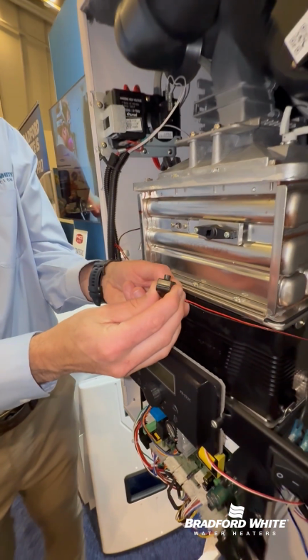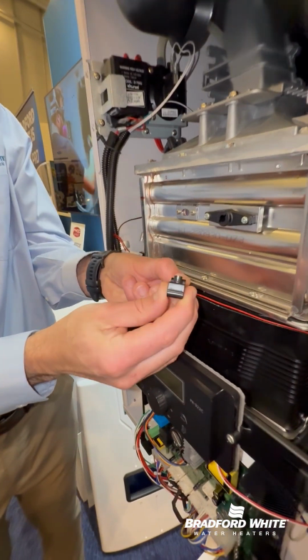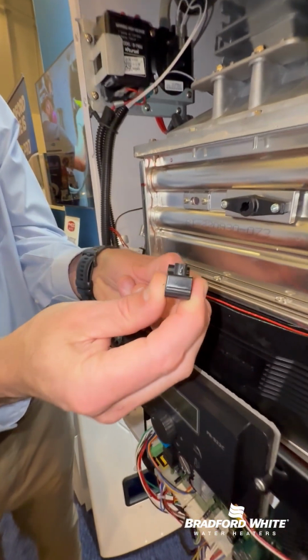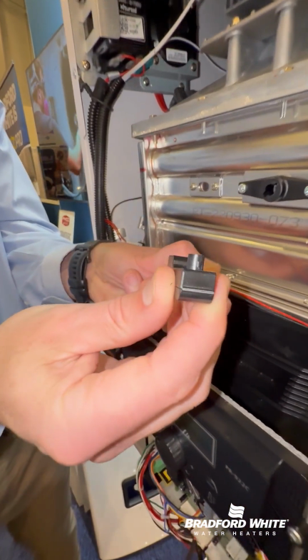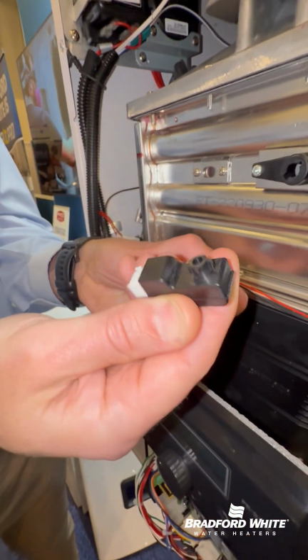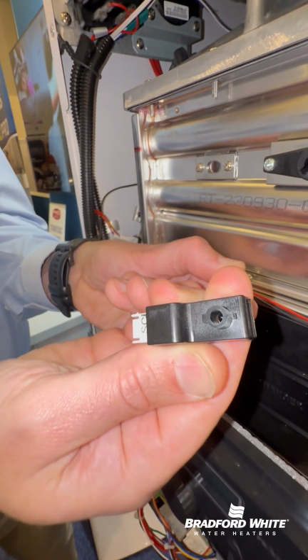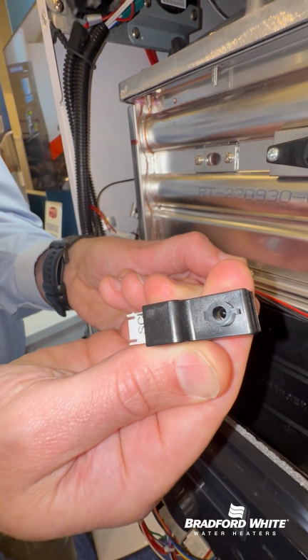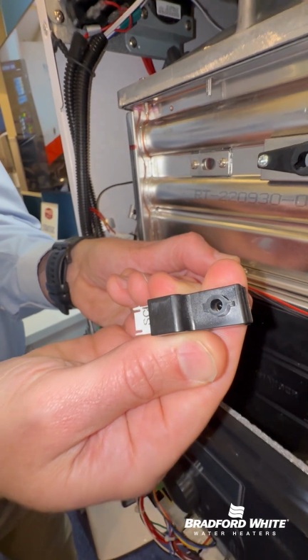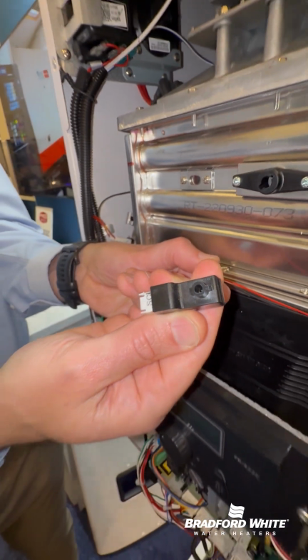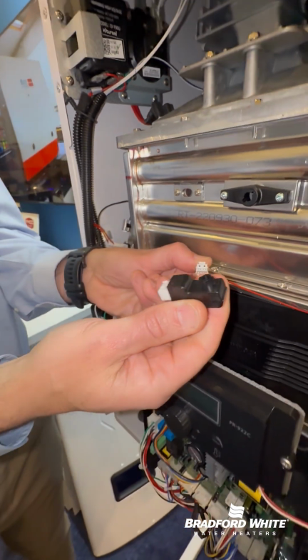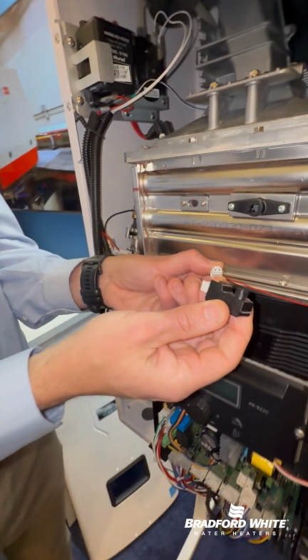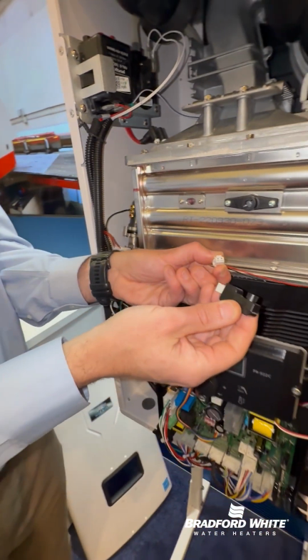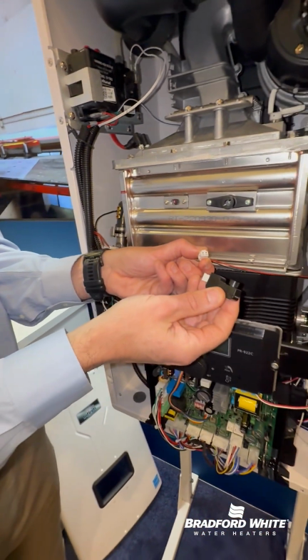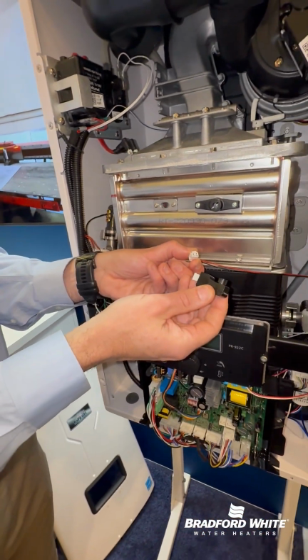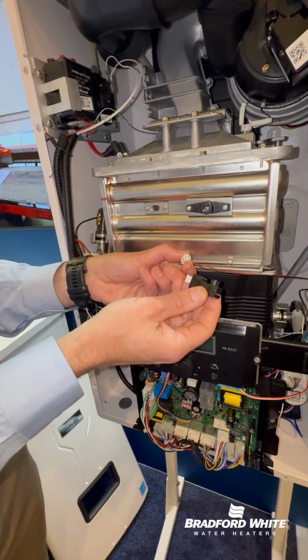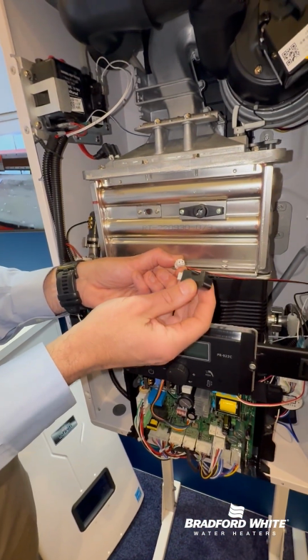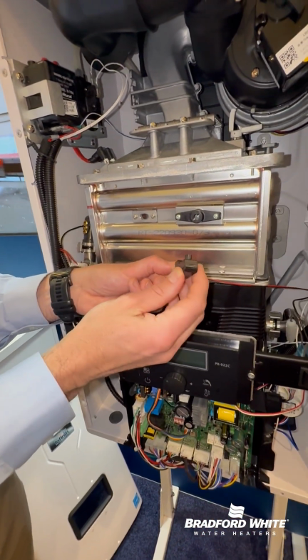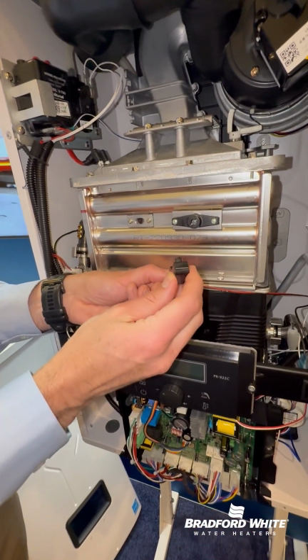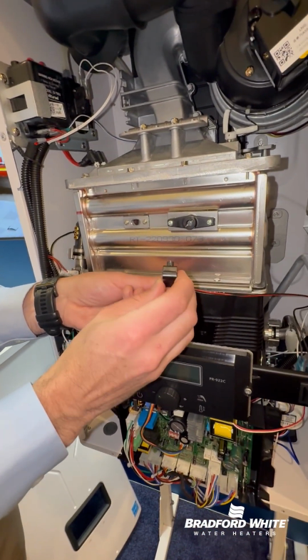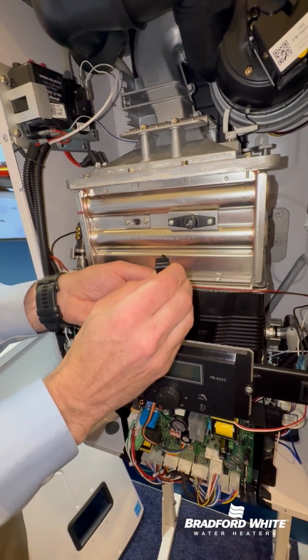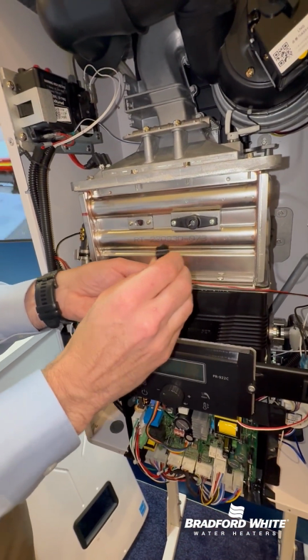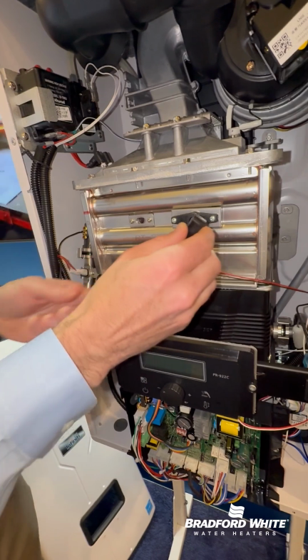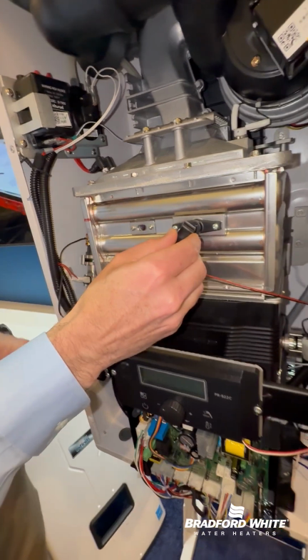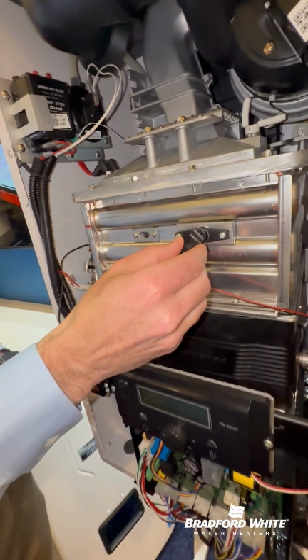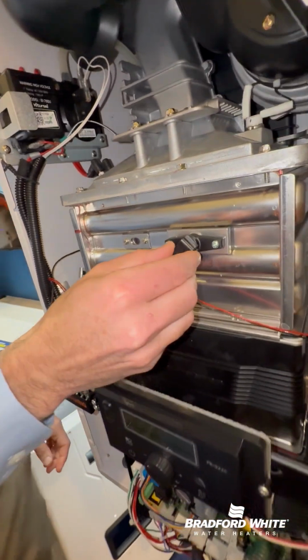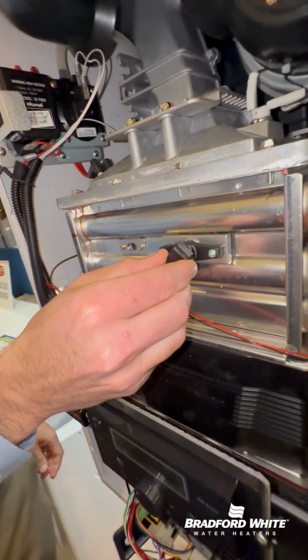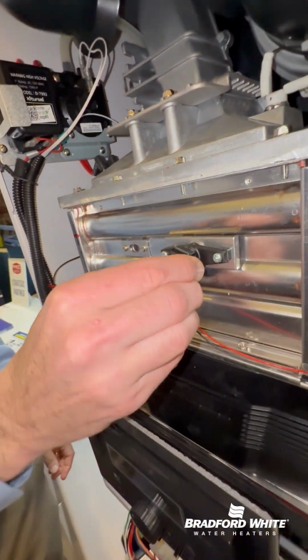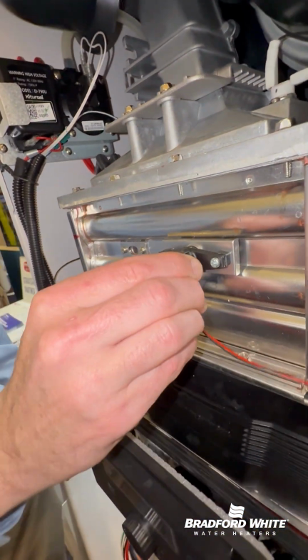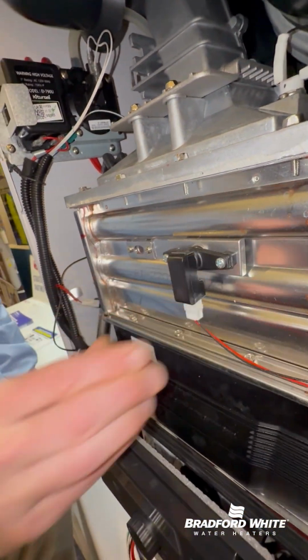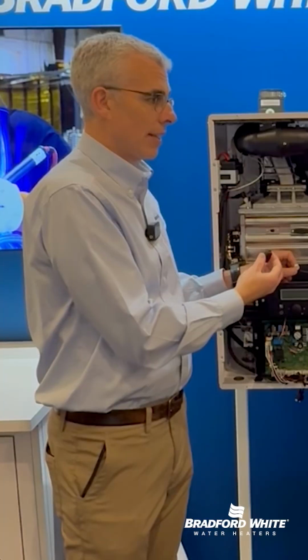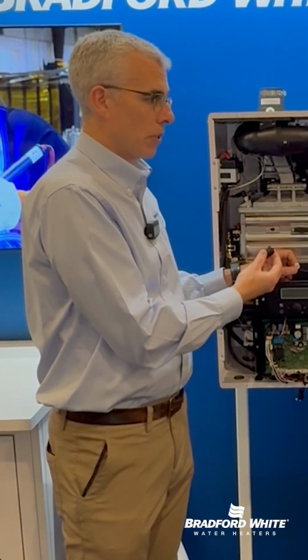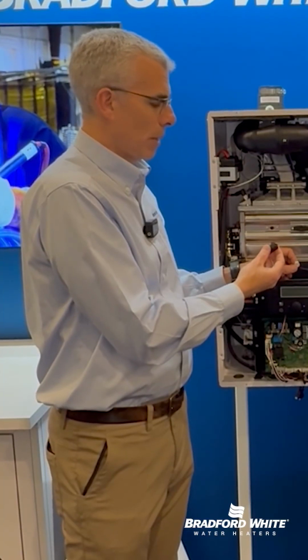So what it's doing is — there's no rod, it's nothing in the combustion chamber — it's literally looking at the light of the flame to prove that we're burning the gas inside the combustion chamber.